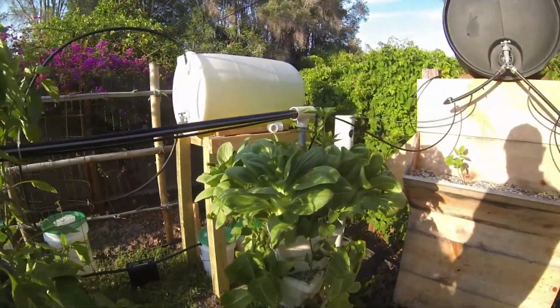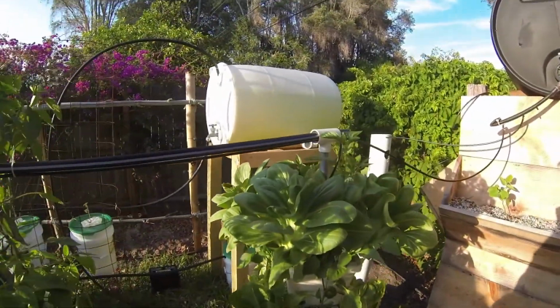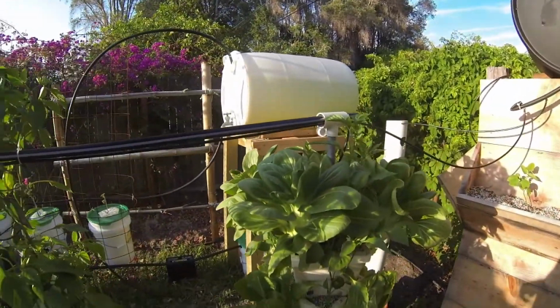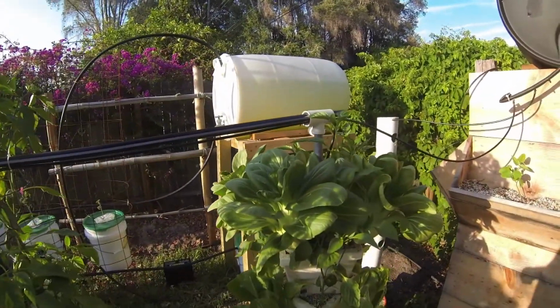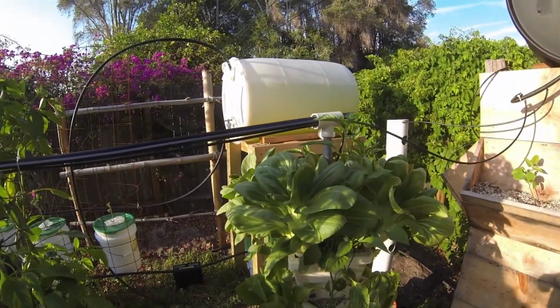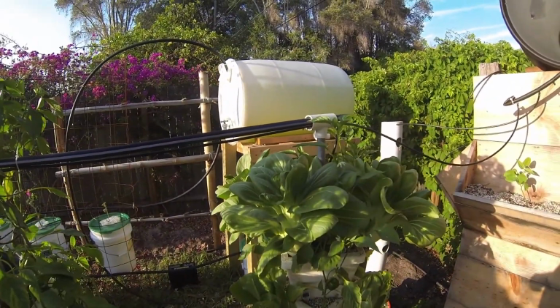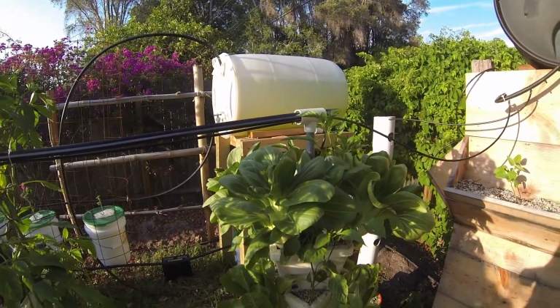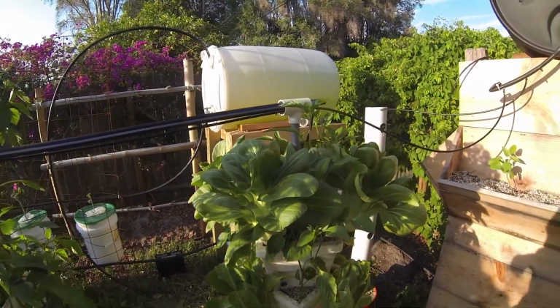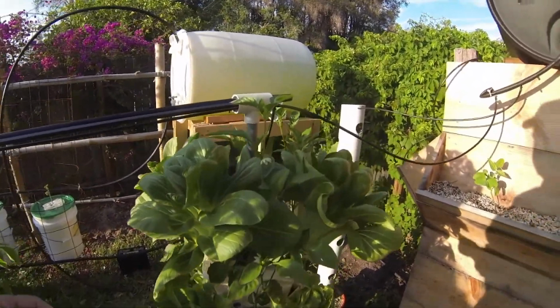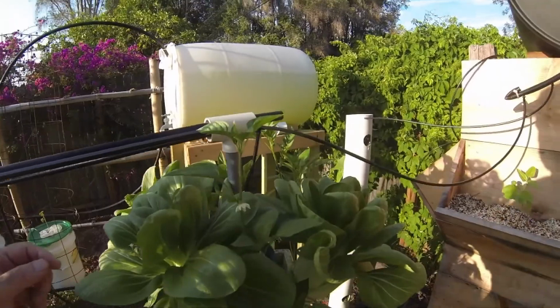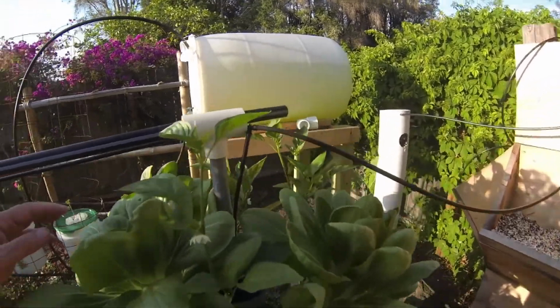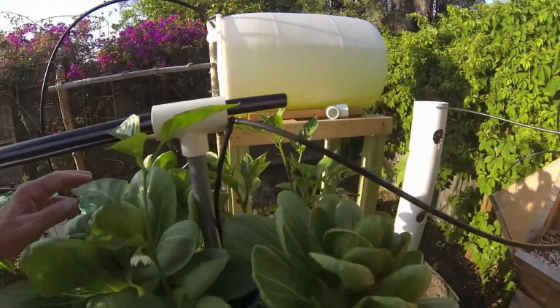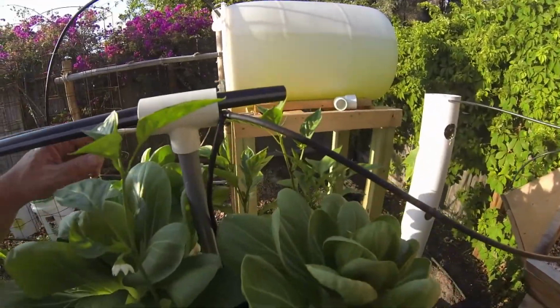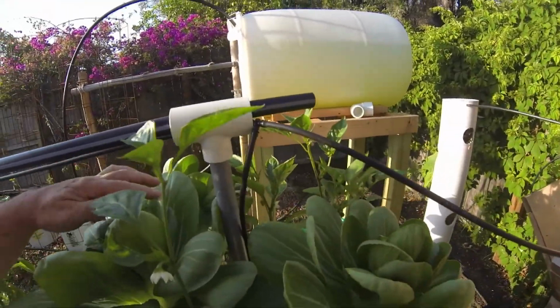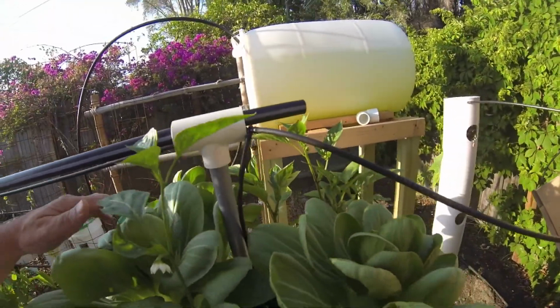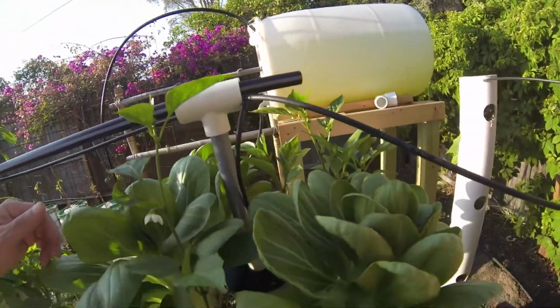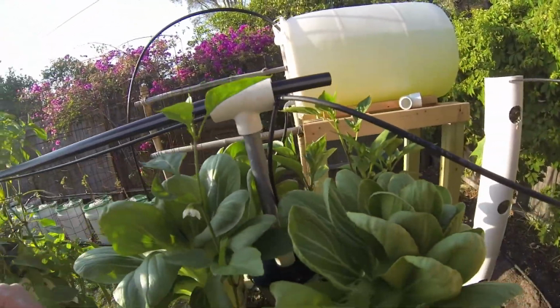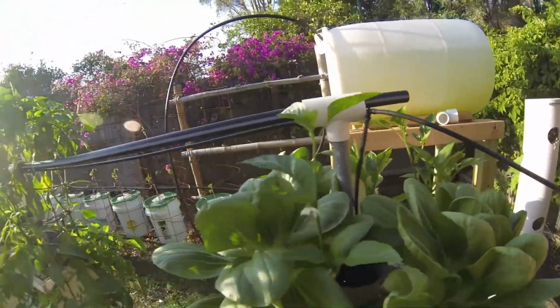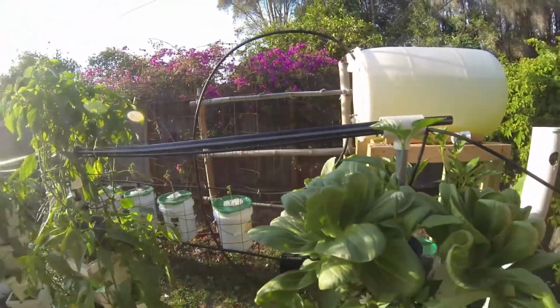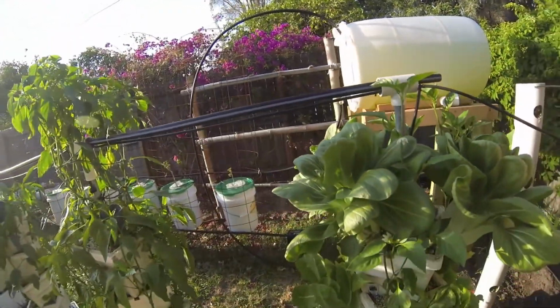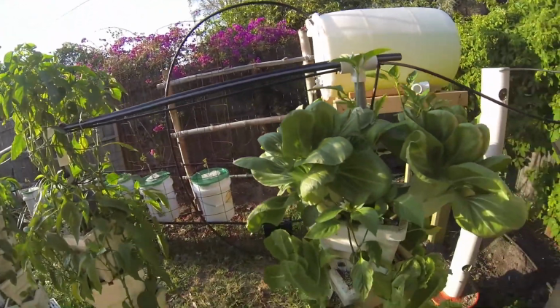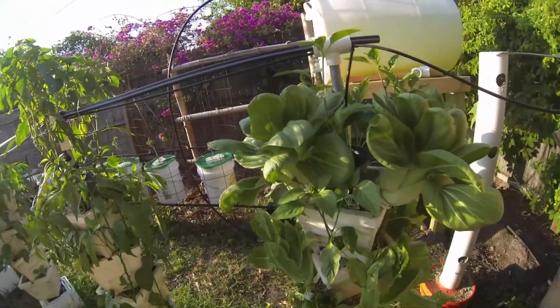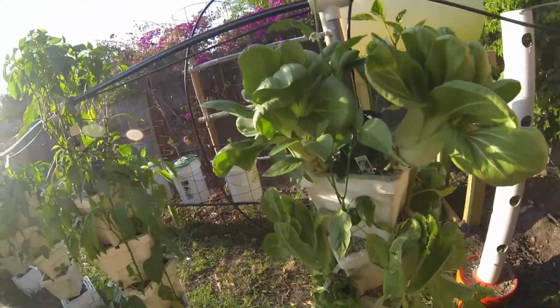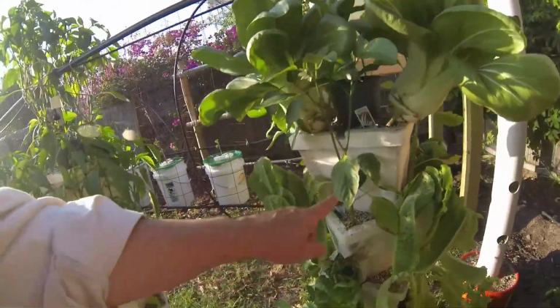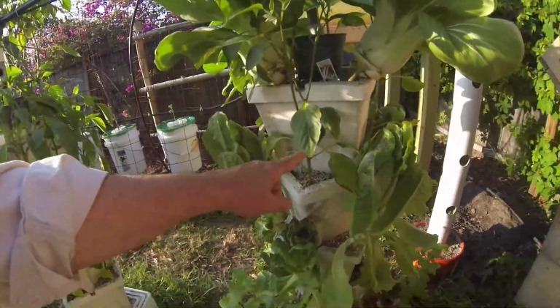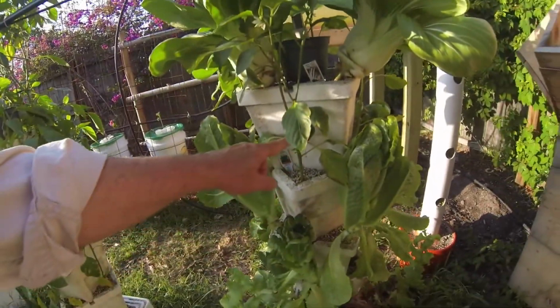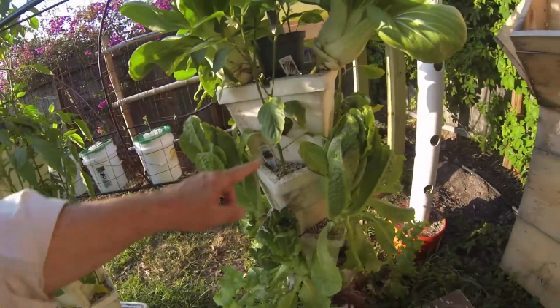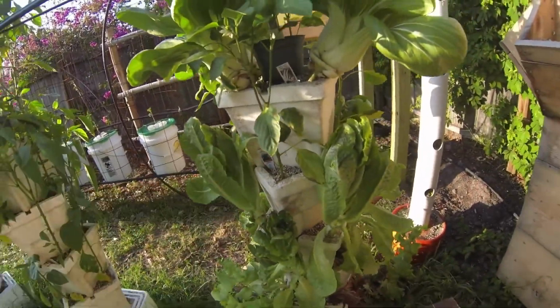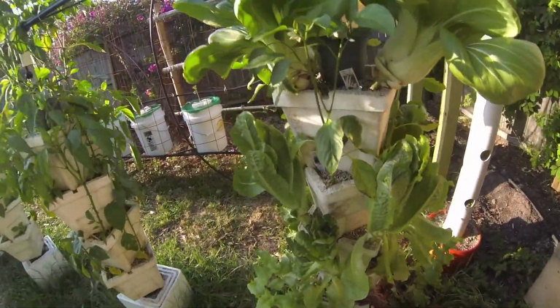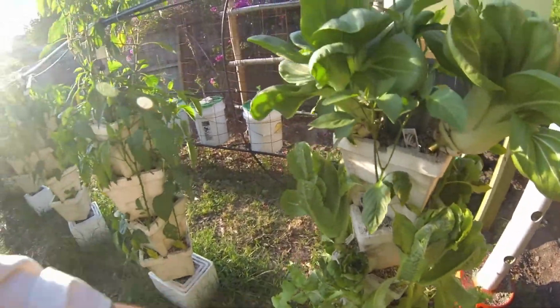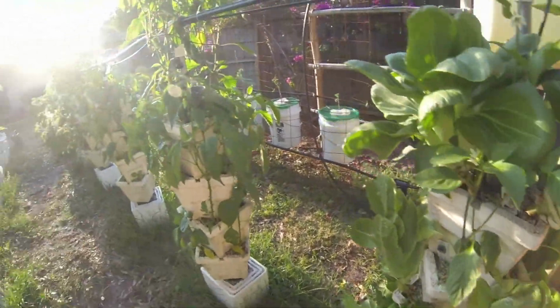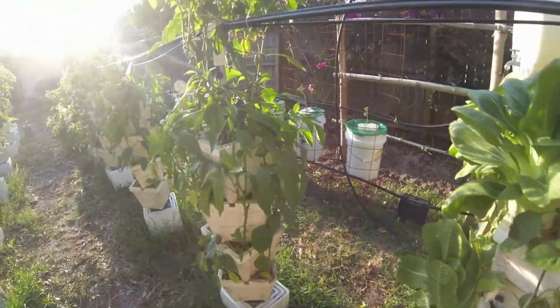Still got some bok choy. One of them died — just shriveled up, rotted from the inside. Look, here's a bell pepper. Still got lettuce we're eating.